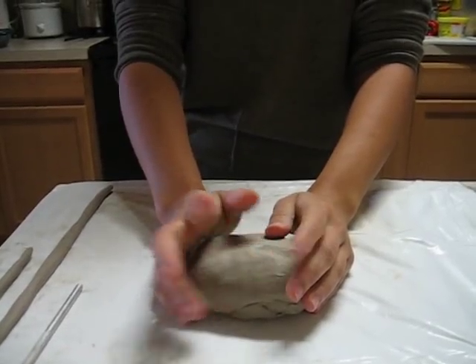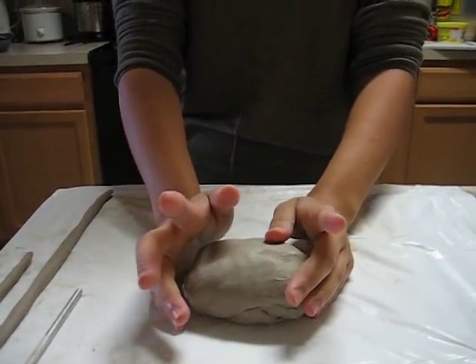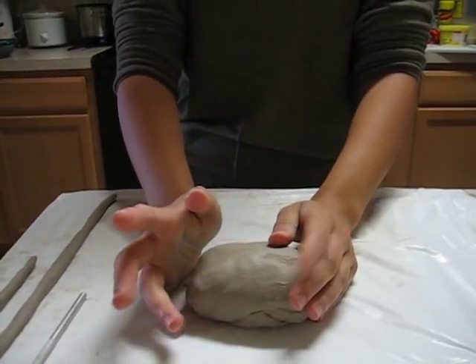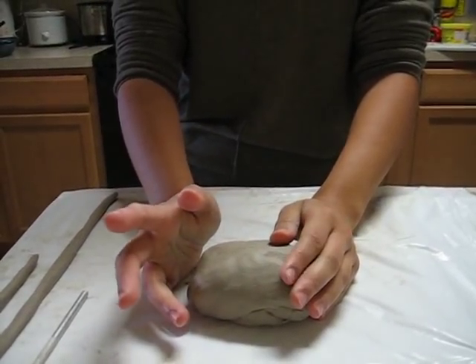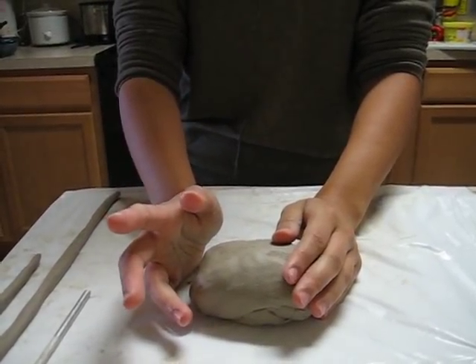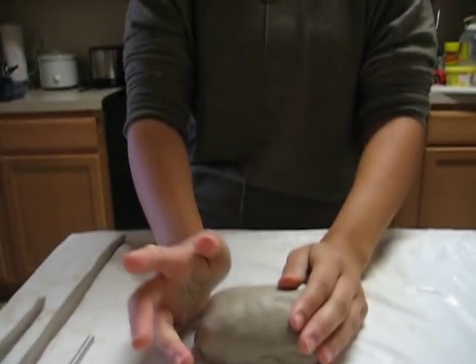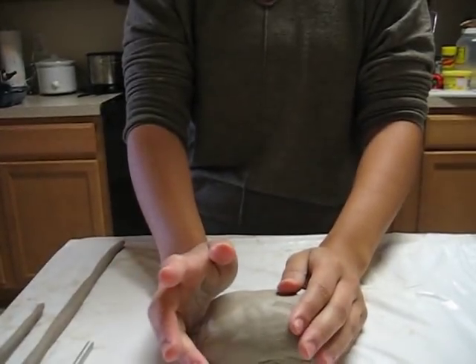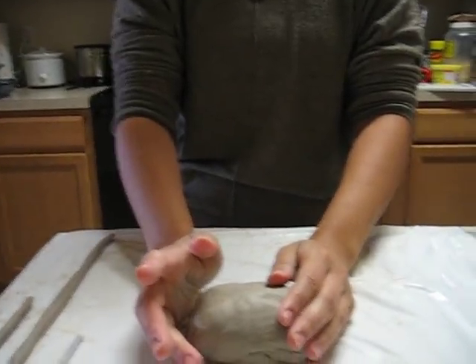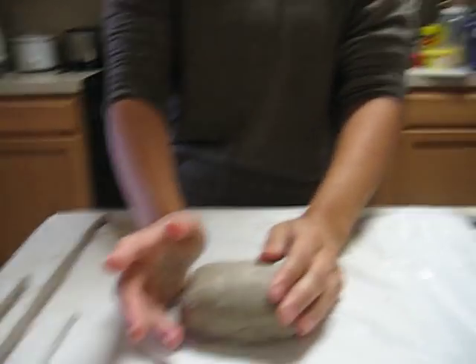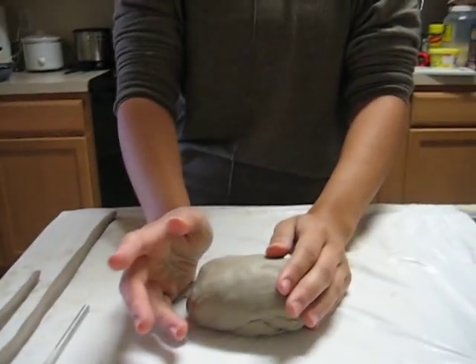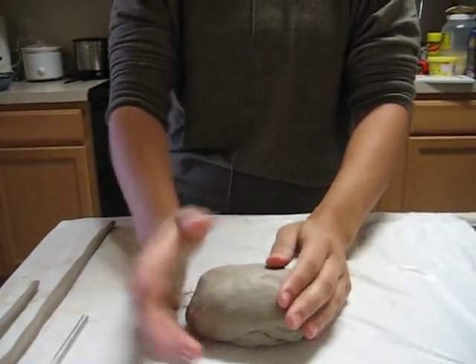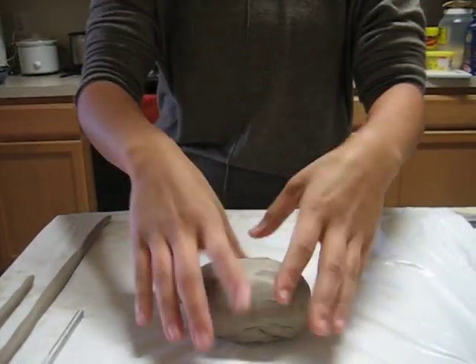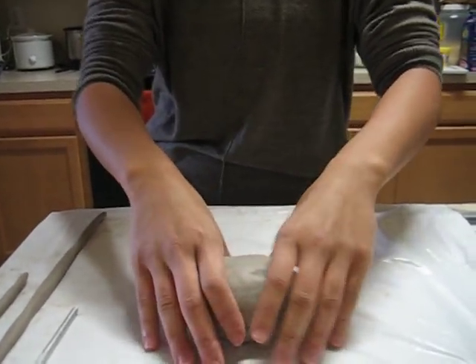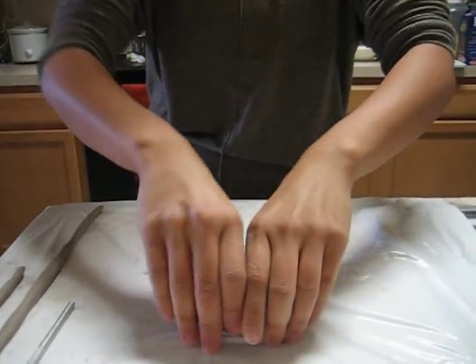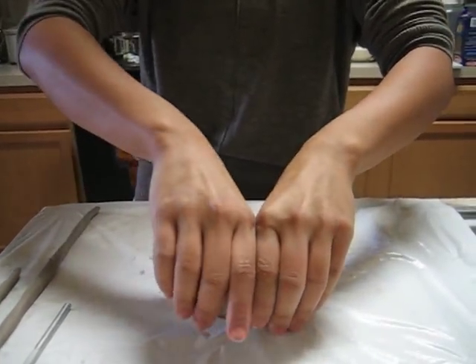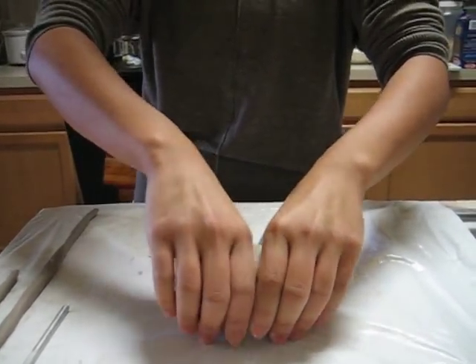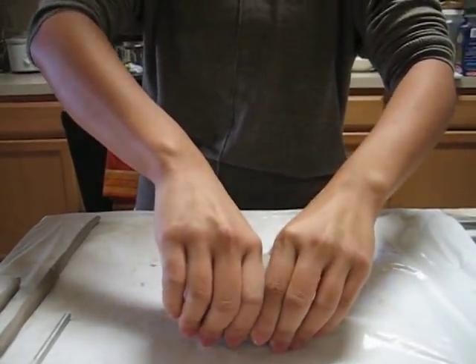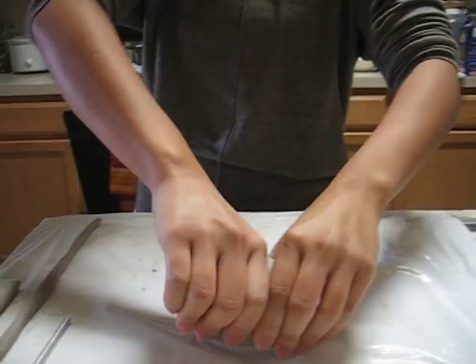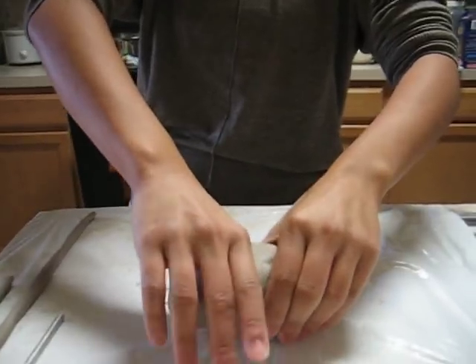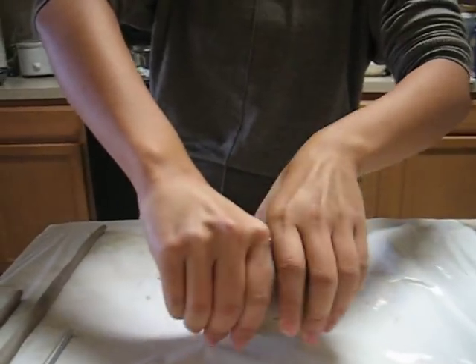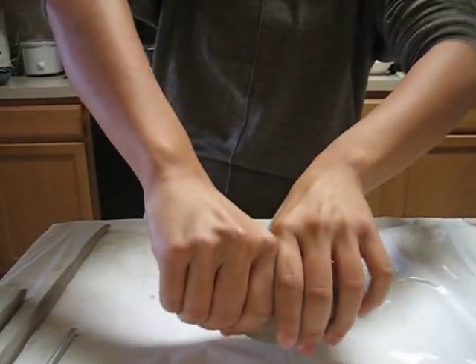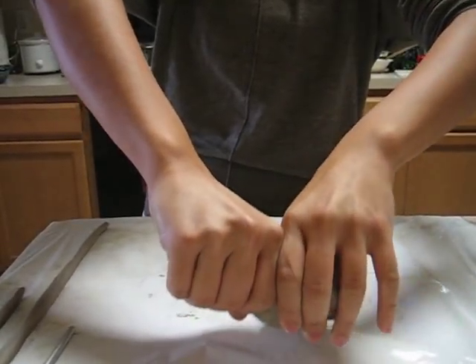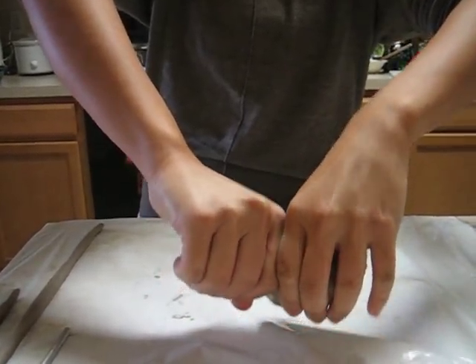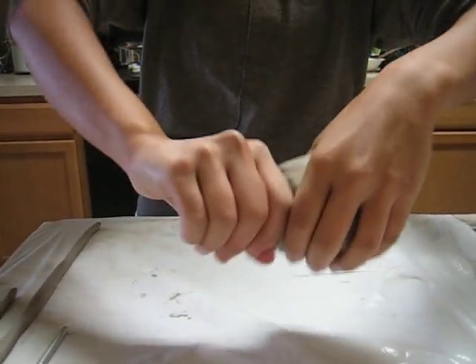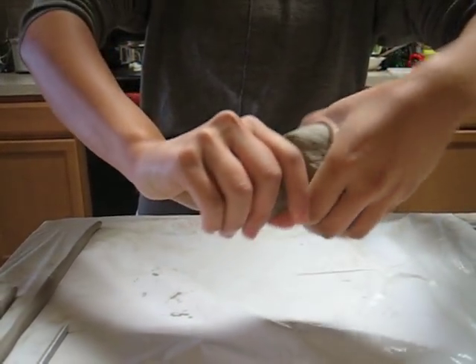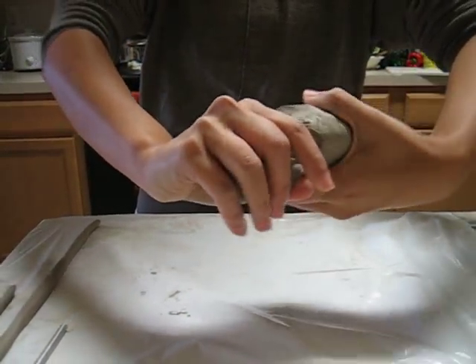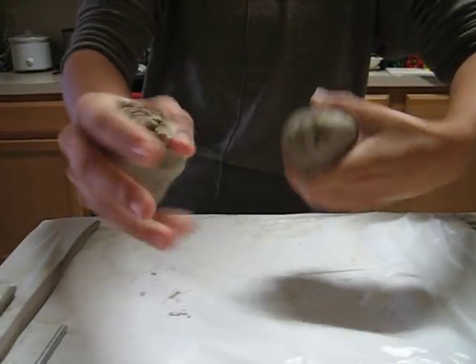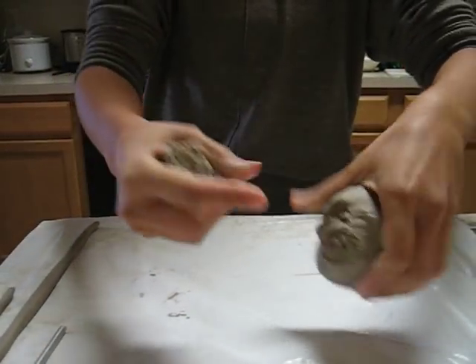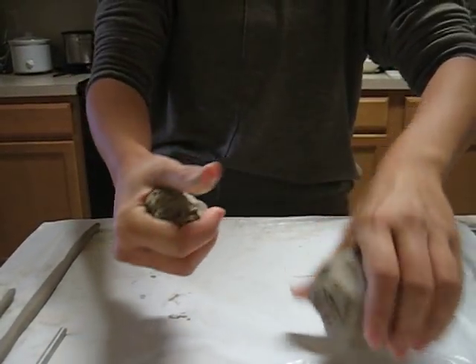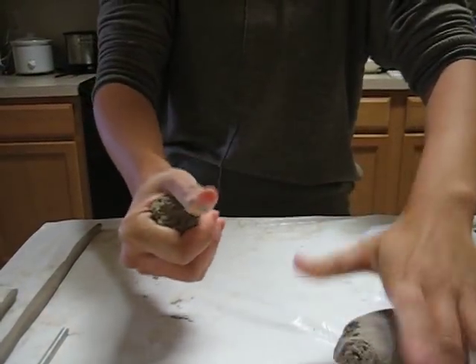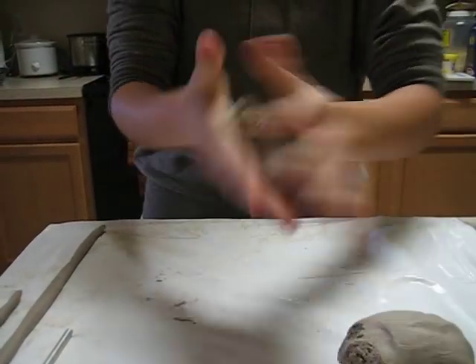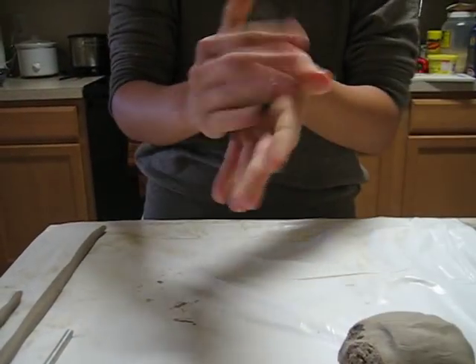Today I'll be demoing how to make a pinch pot. A pinch pot is one of the basic building techniques when it comes to clay.